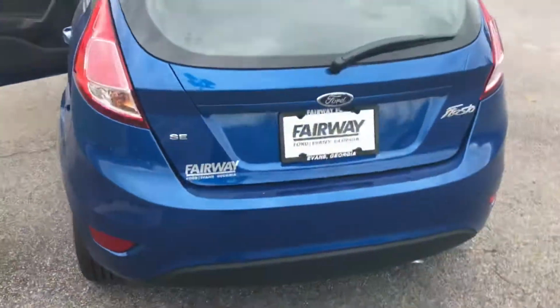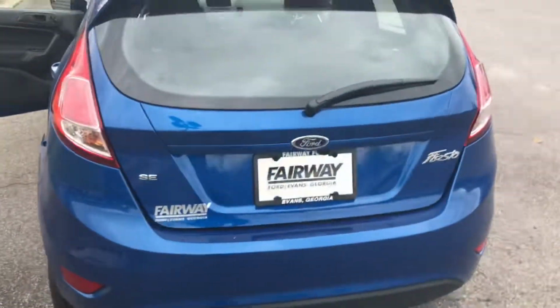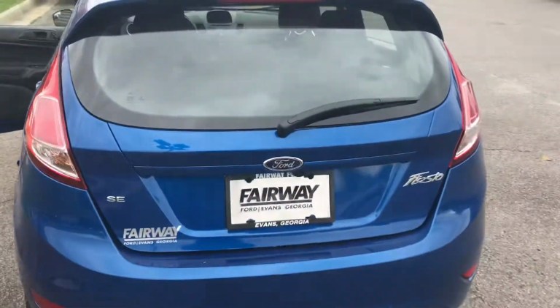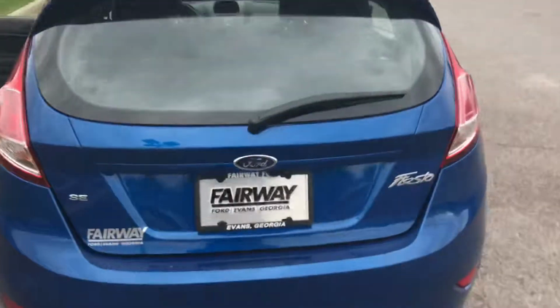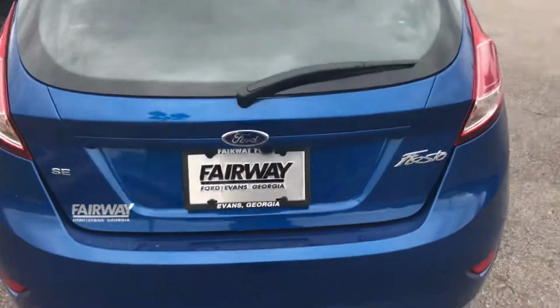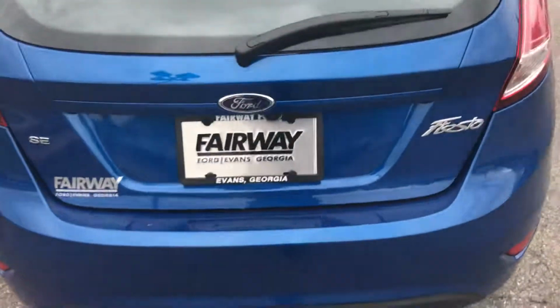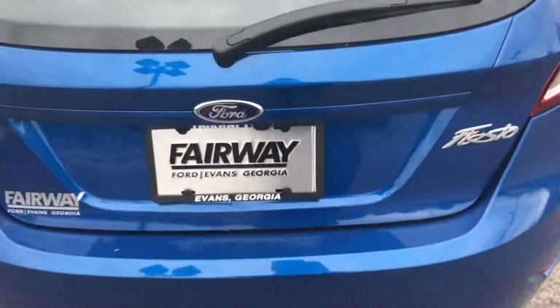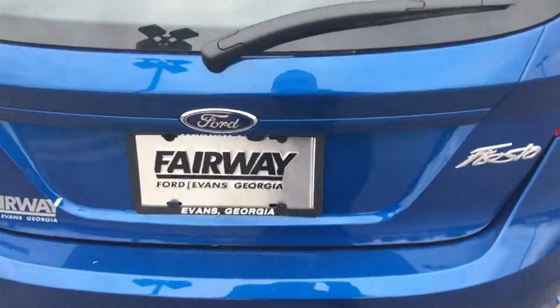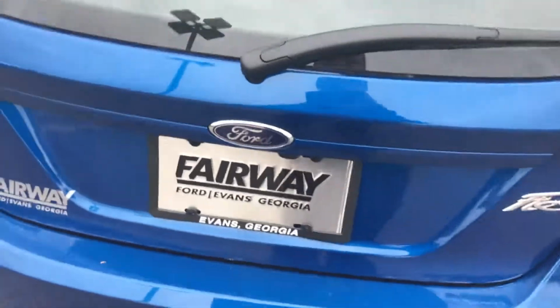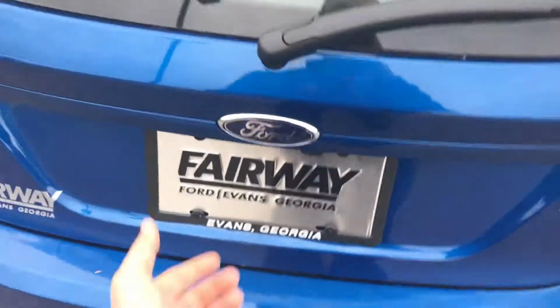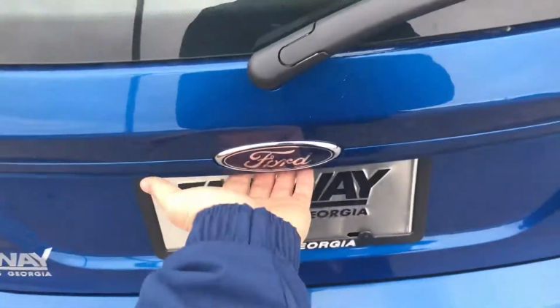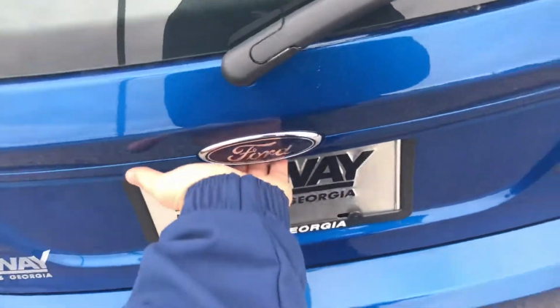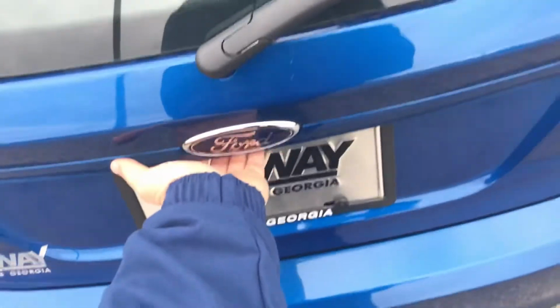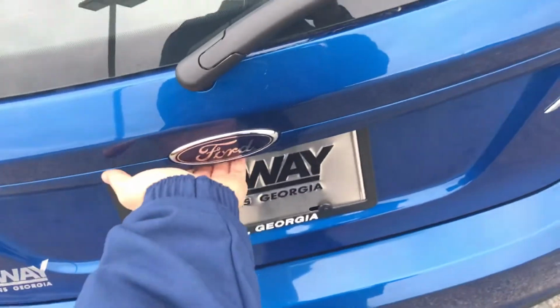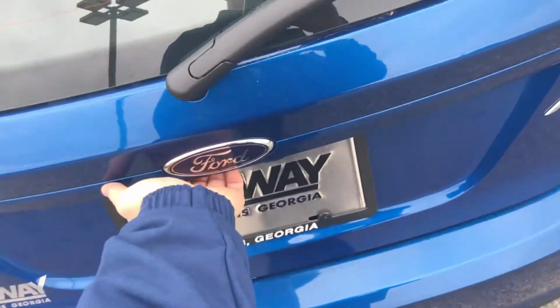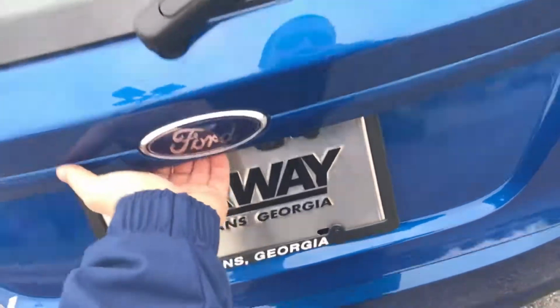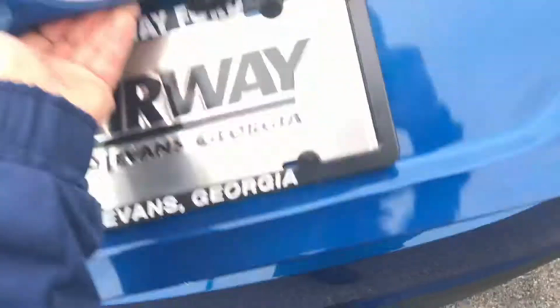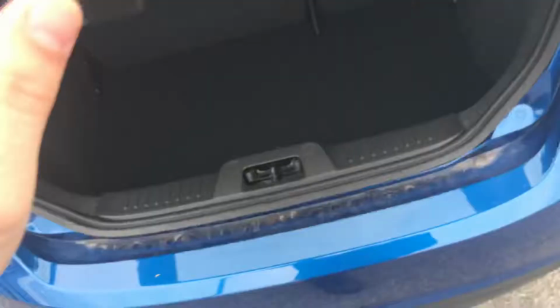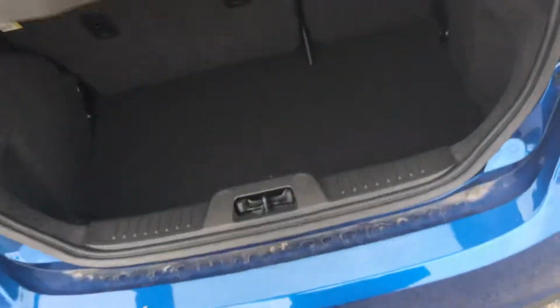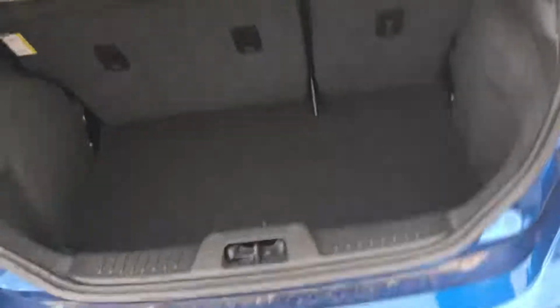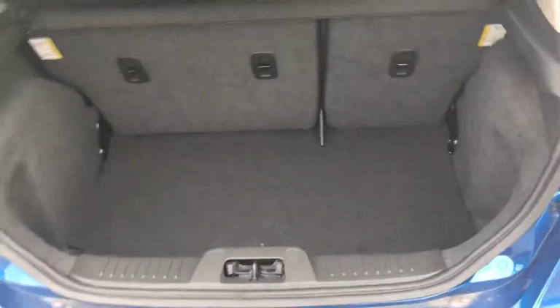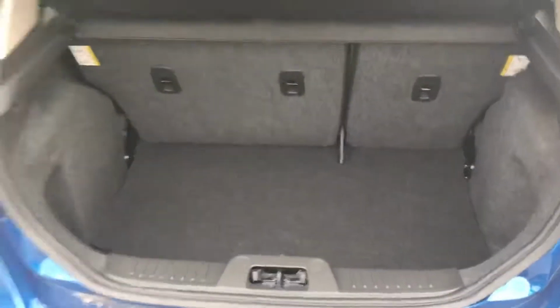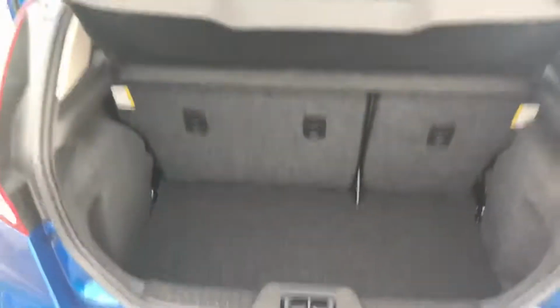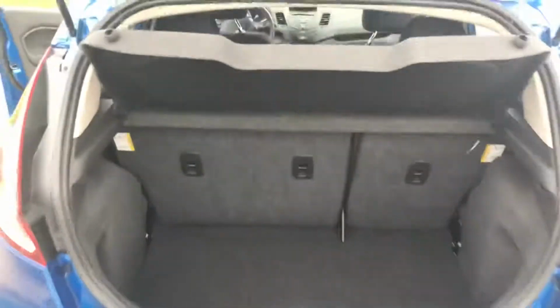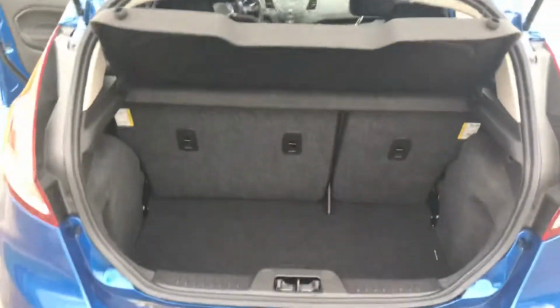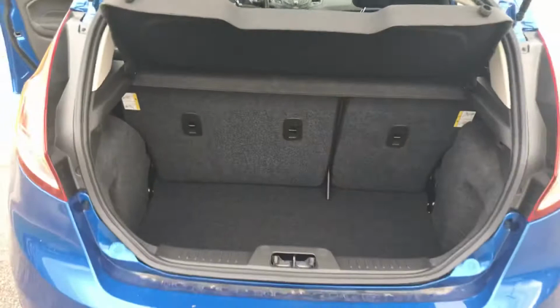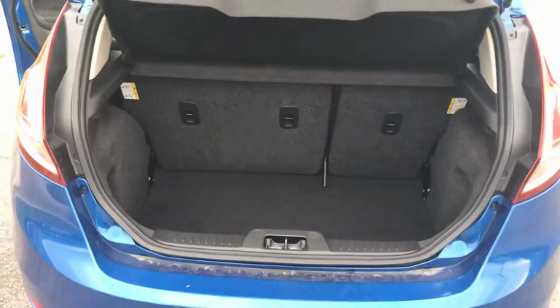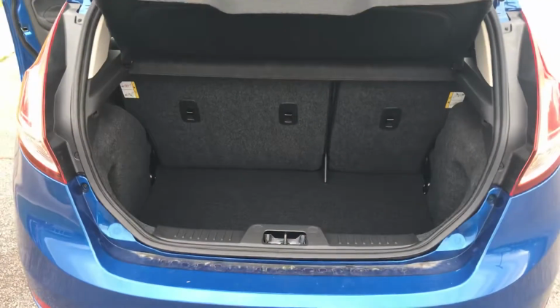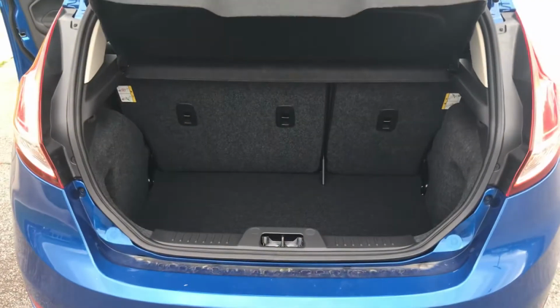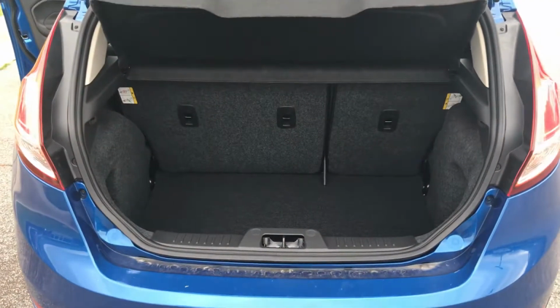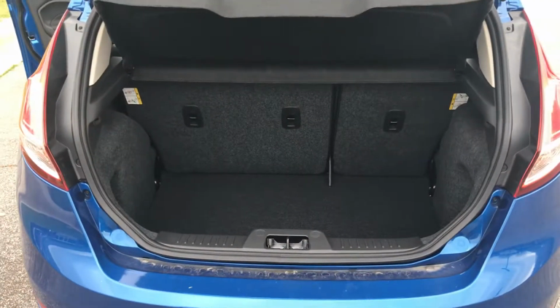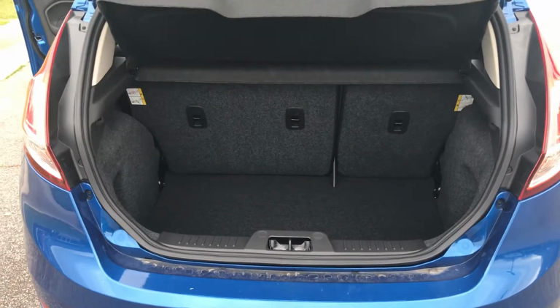At the back of the vehicle, instead of having a trunk, you'll have this fifth-door hatchback with plenty of space for all your storage needs.